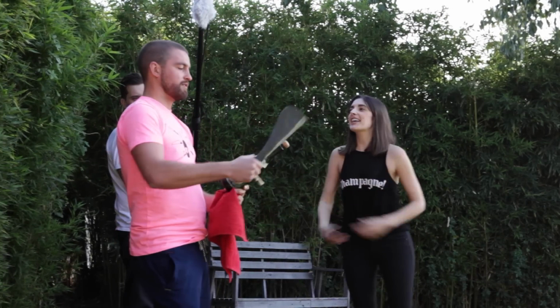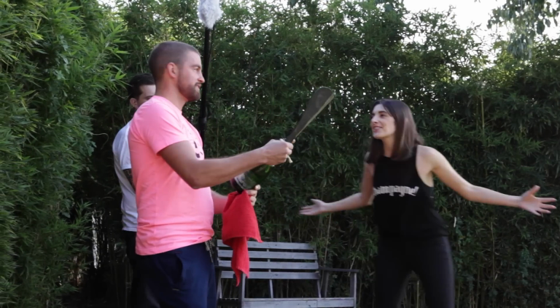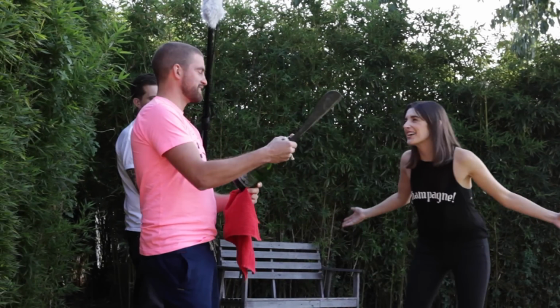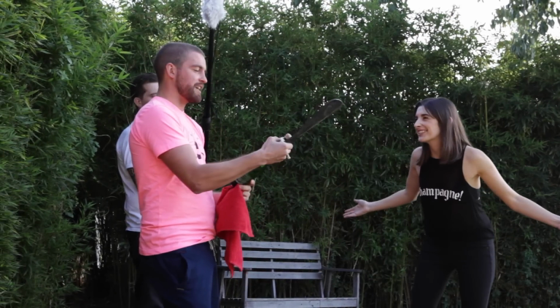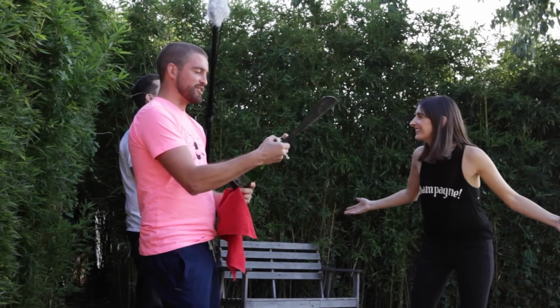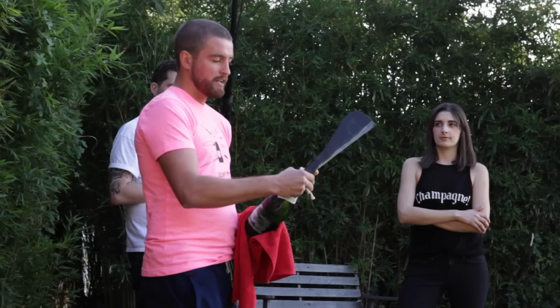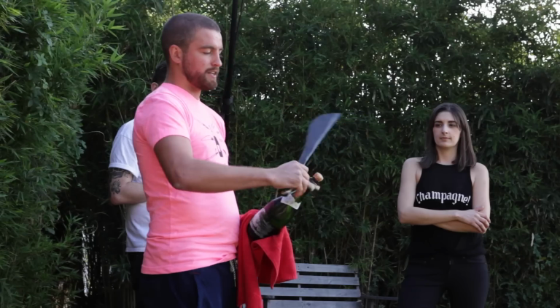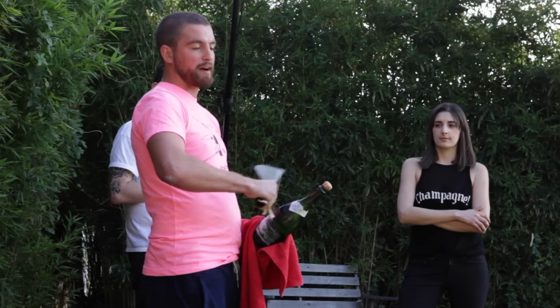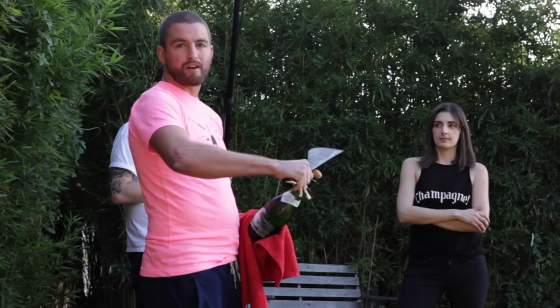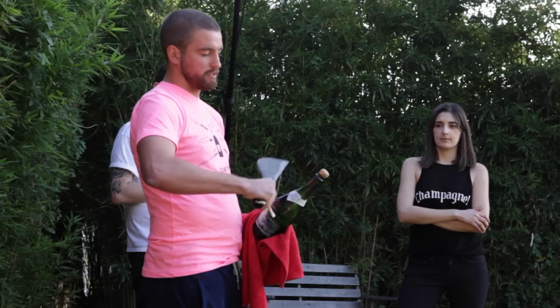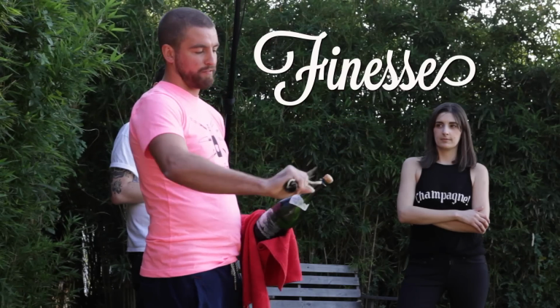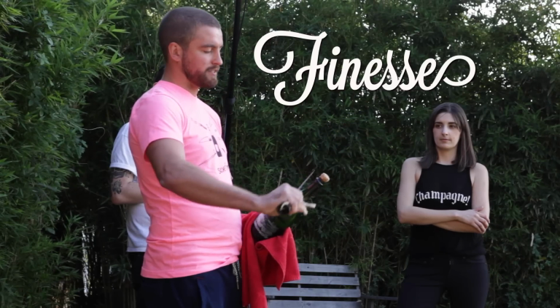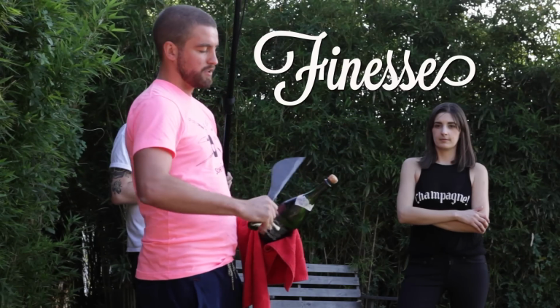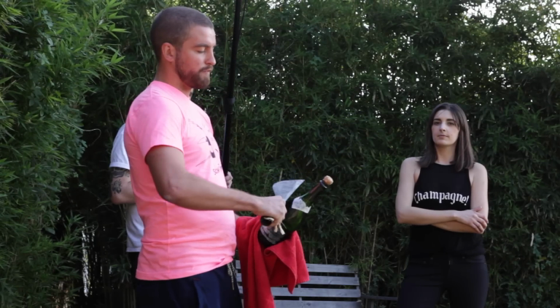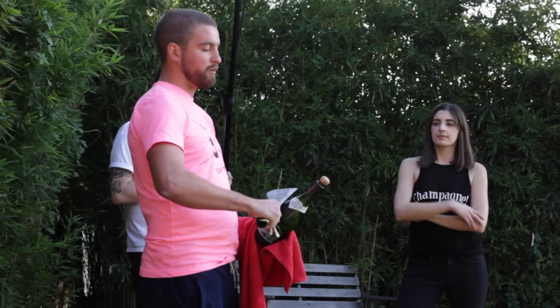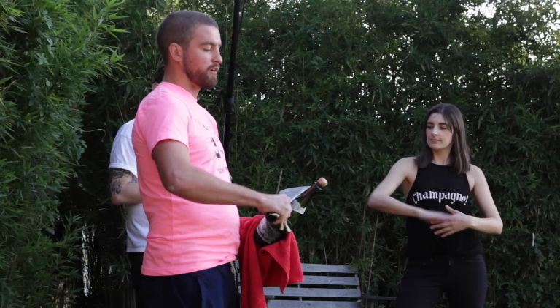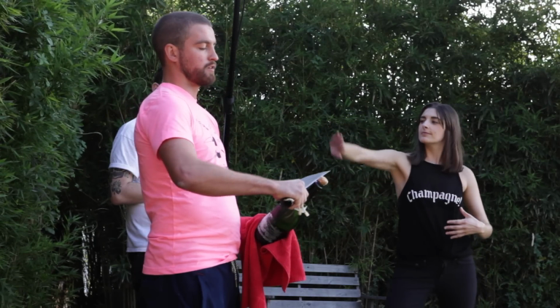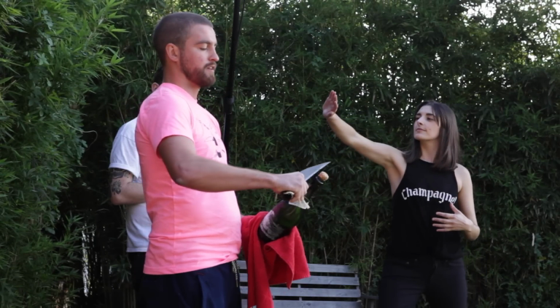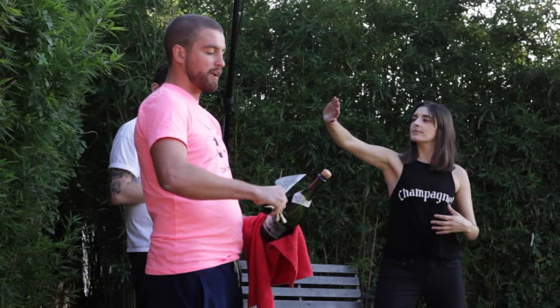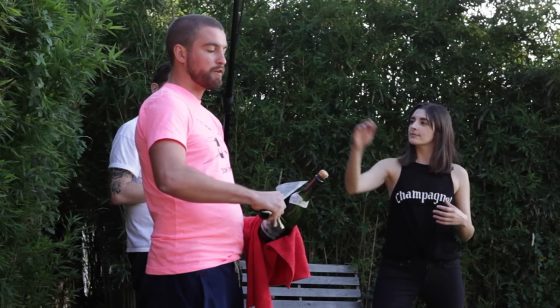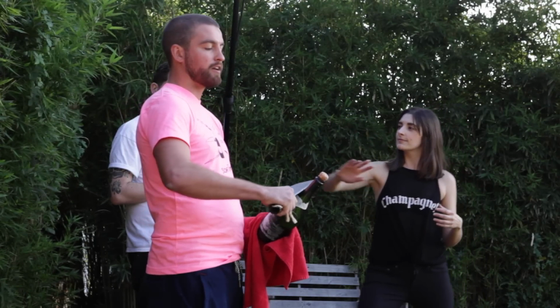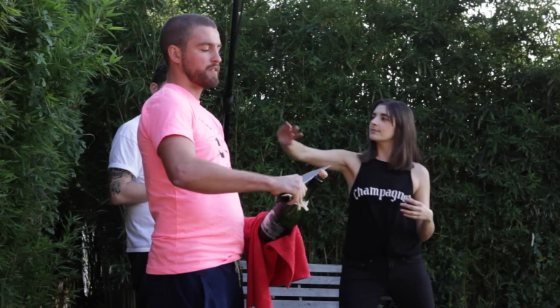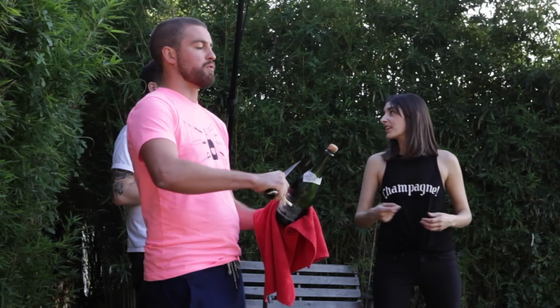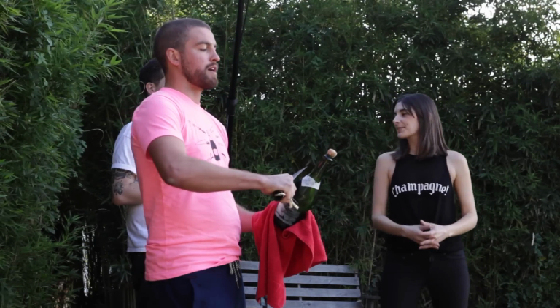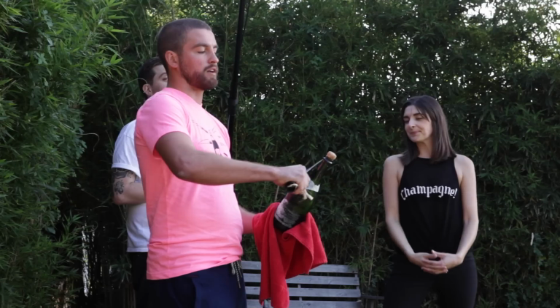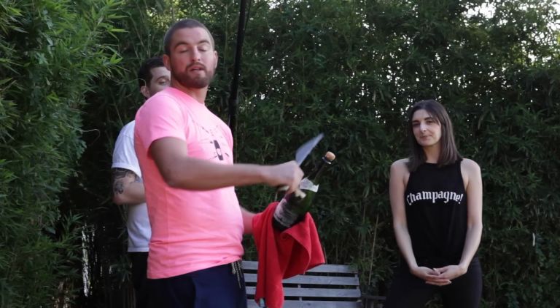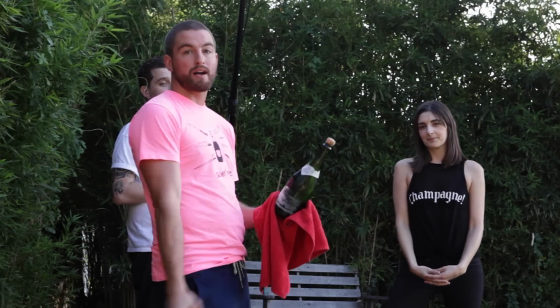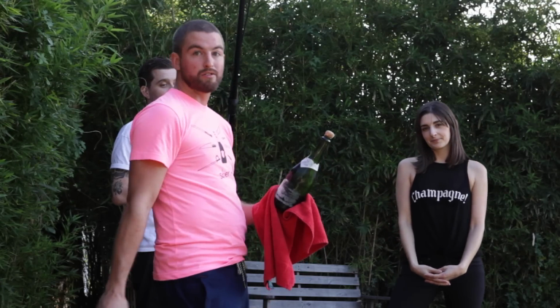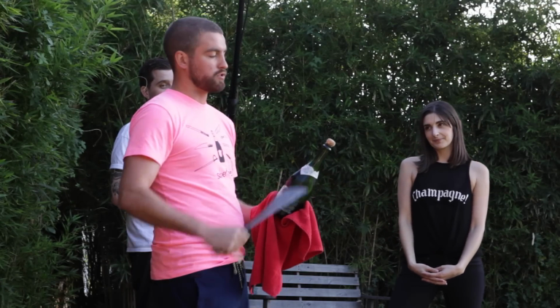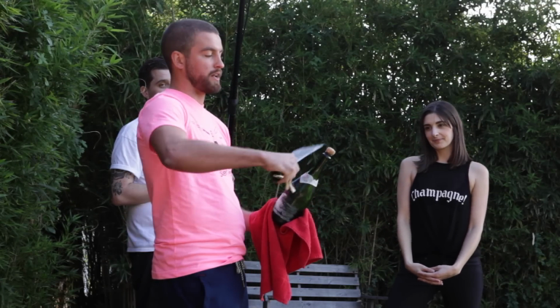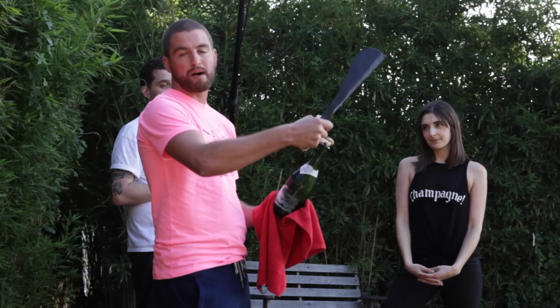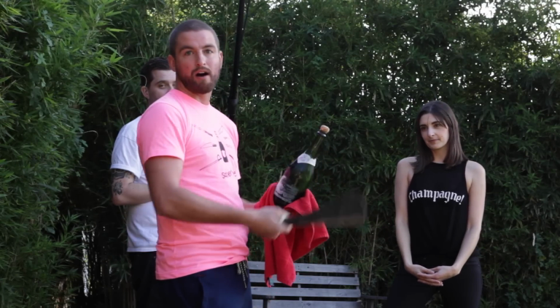Say yes to the dress. It's not about strength, it's about finesse. You want to follow the angle of the bottle. The more you angle it up, the less wine you lose when you shoot the neck of the bottle off.